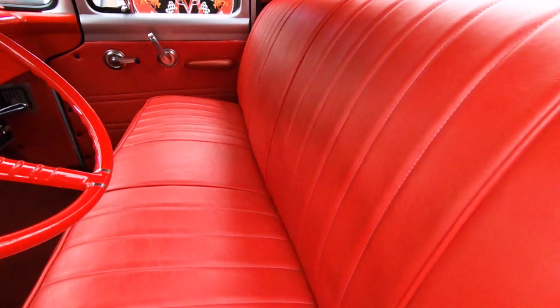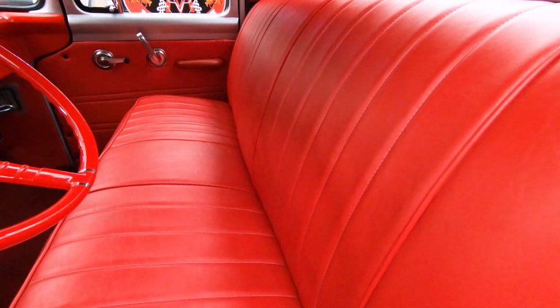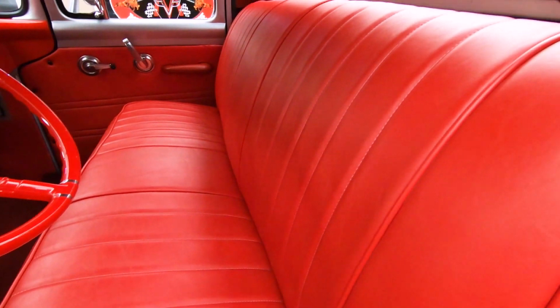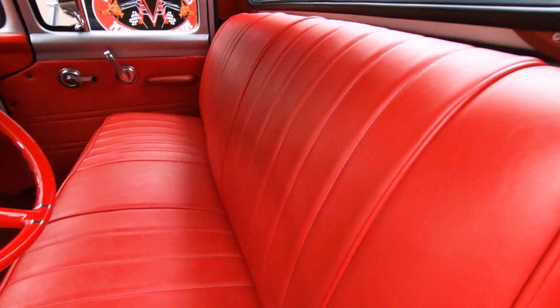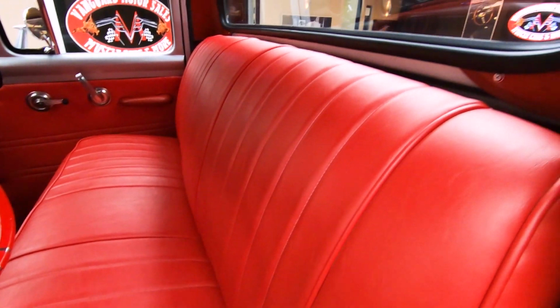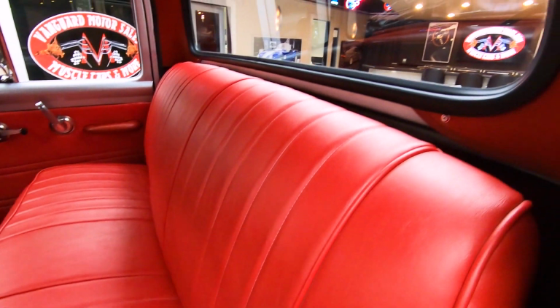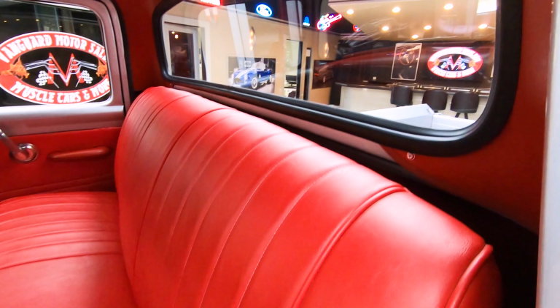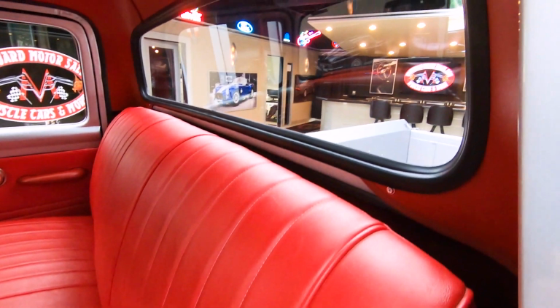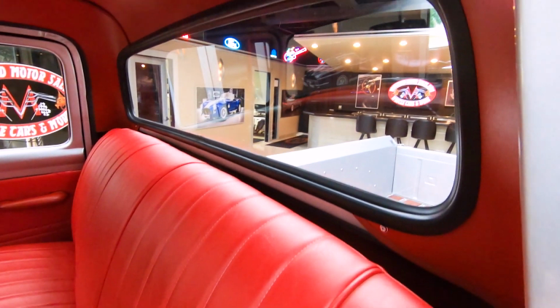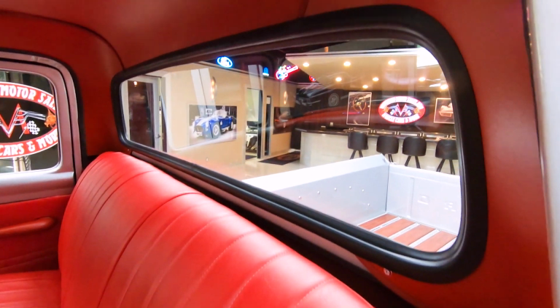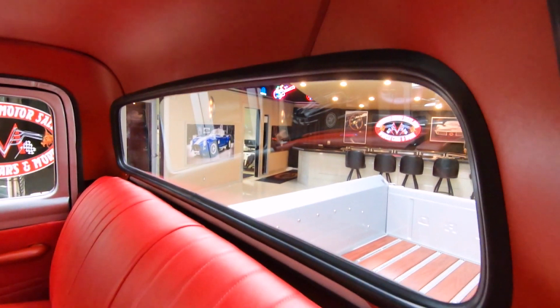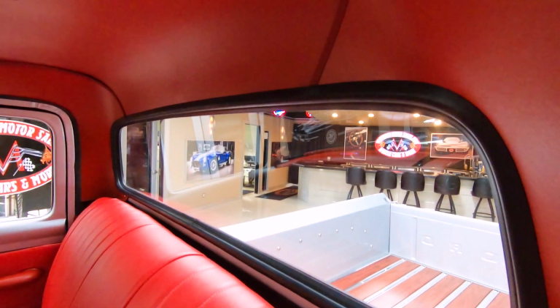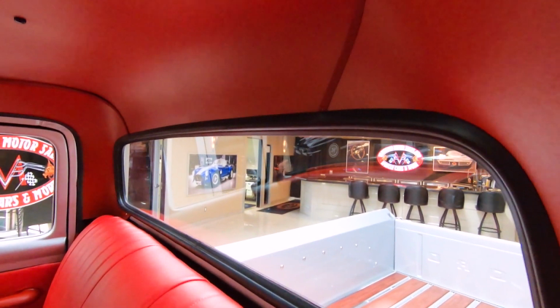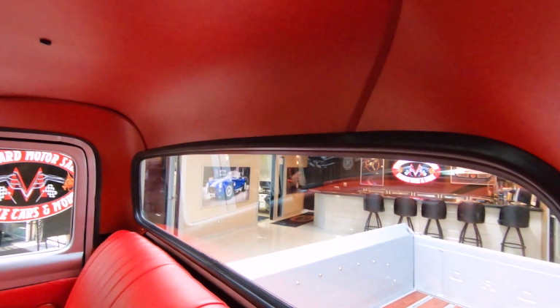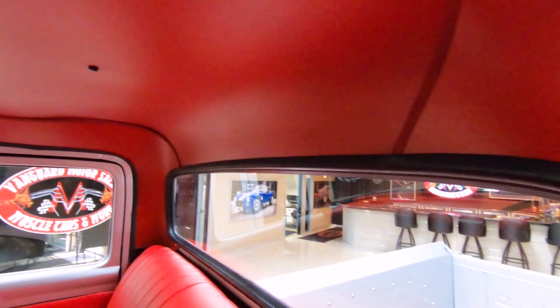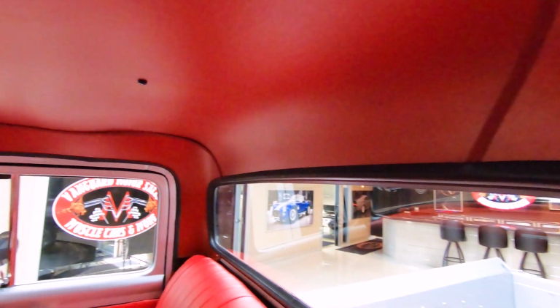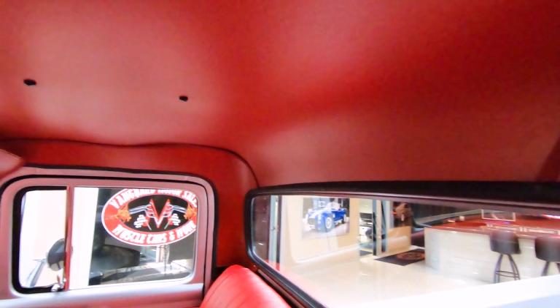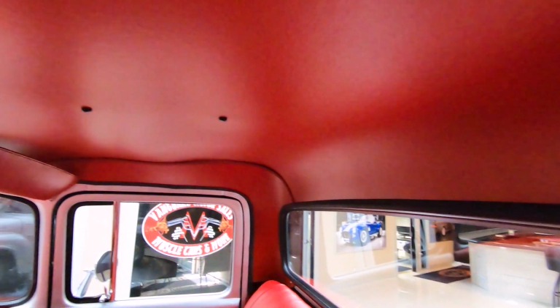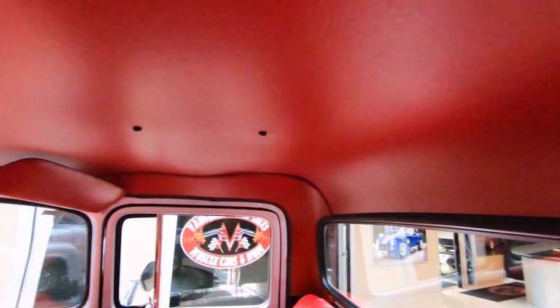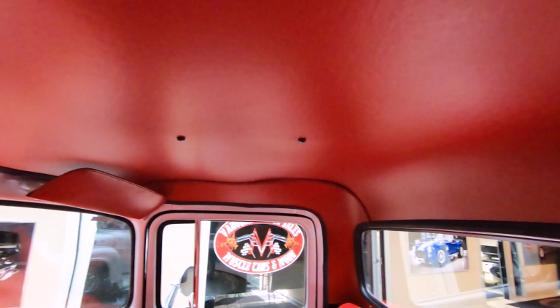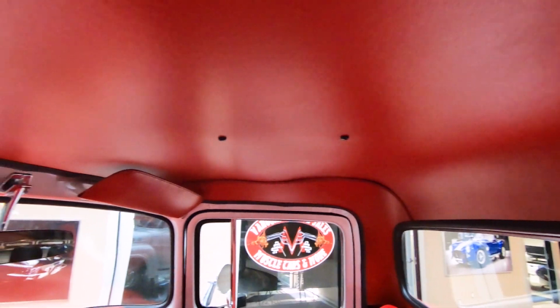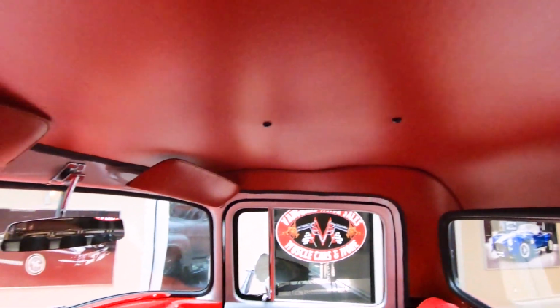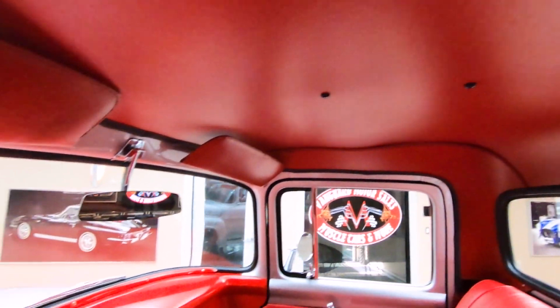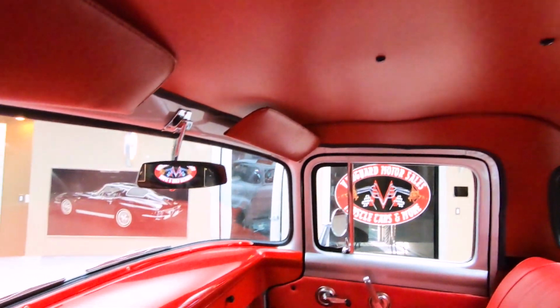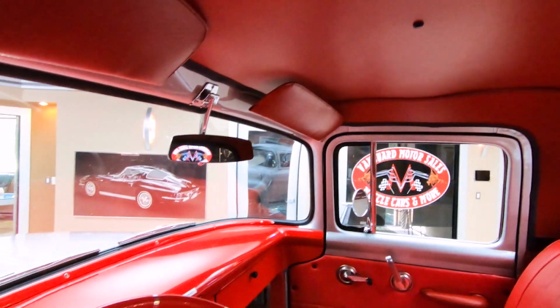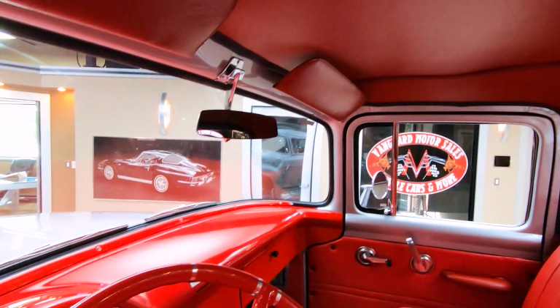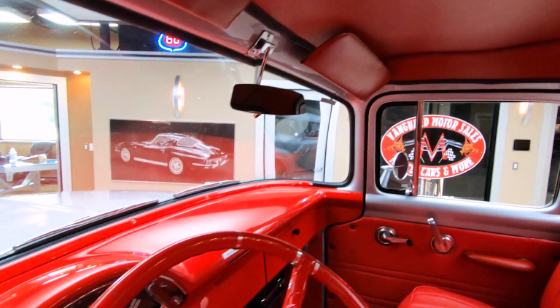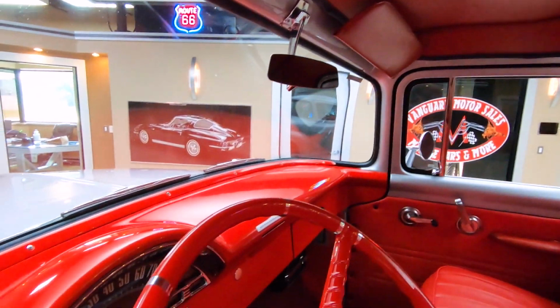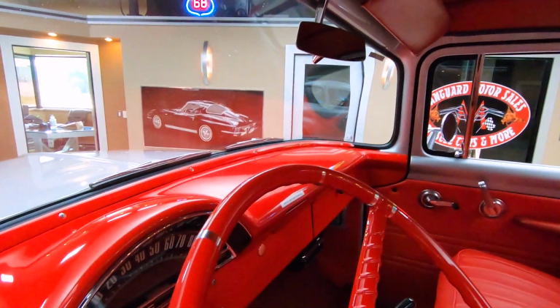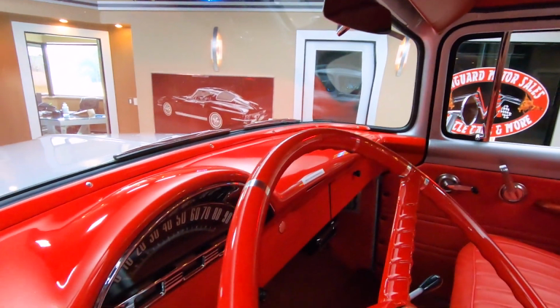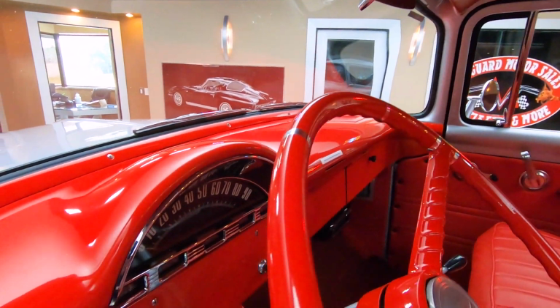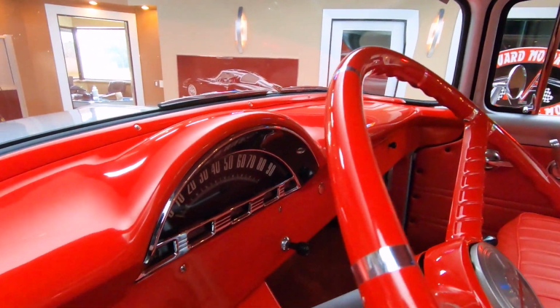And at Vanguard Motor Sales, we don't do any consignment. That means we own this beautiful truck, so you know we spent the time and checked it out before we bought it. She is gorgeous.